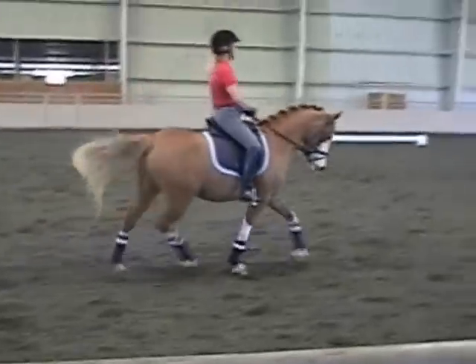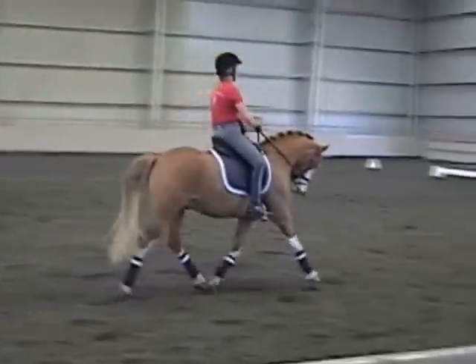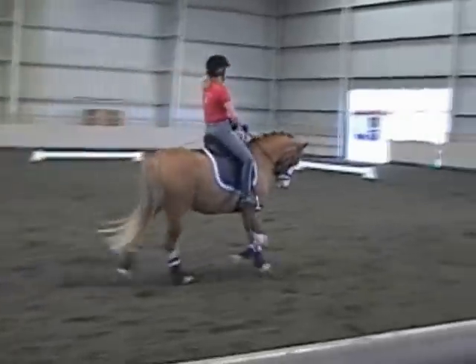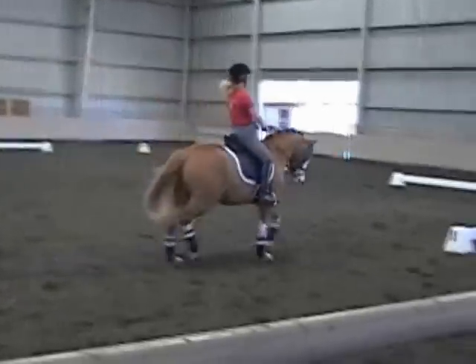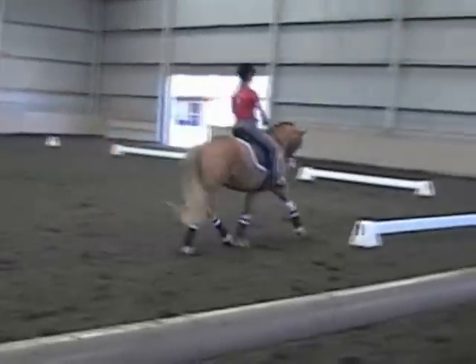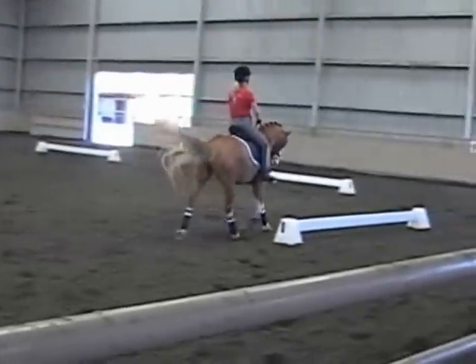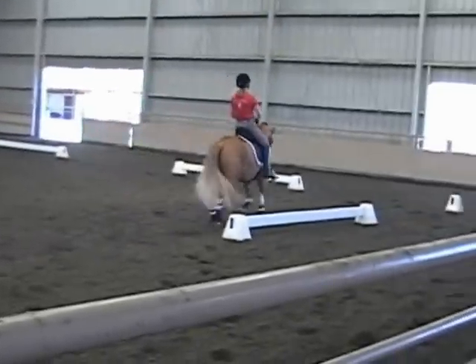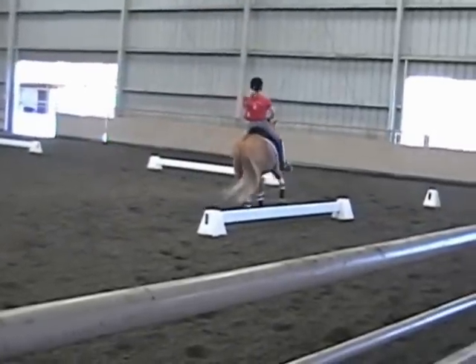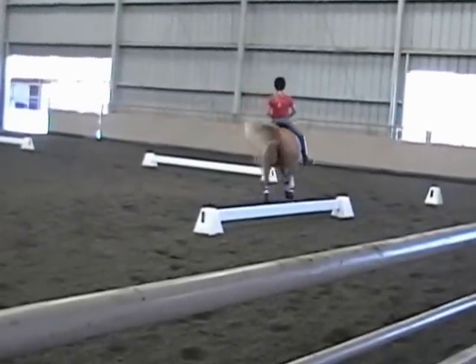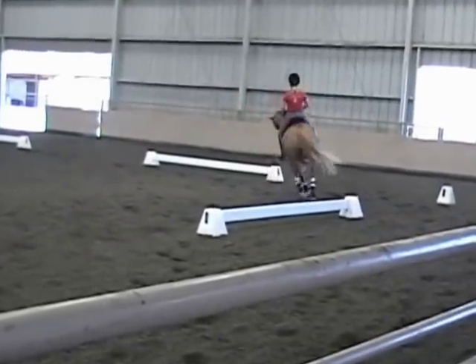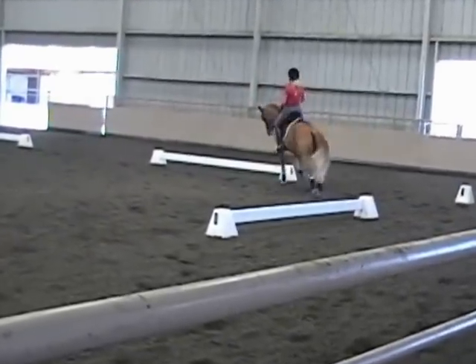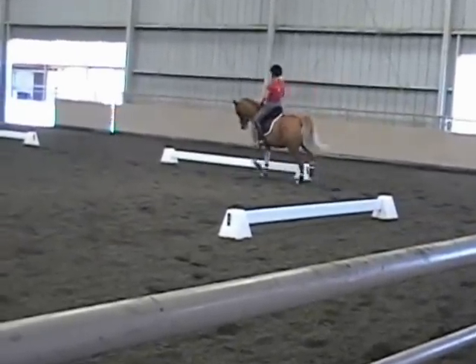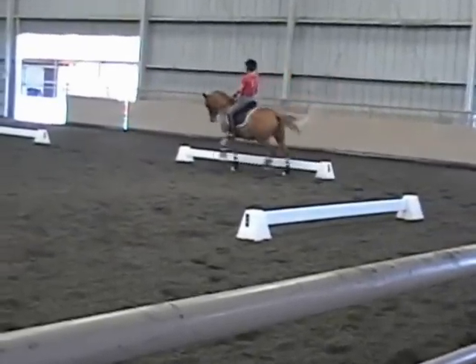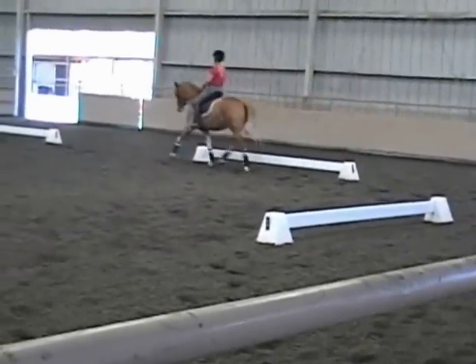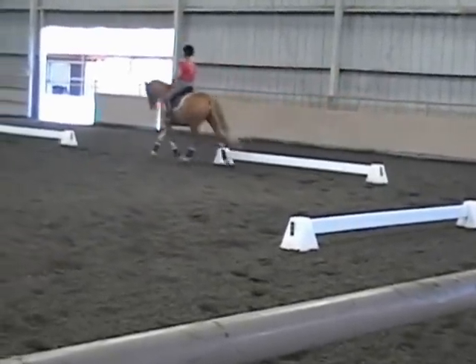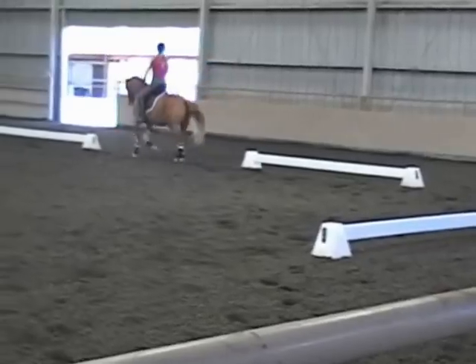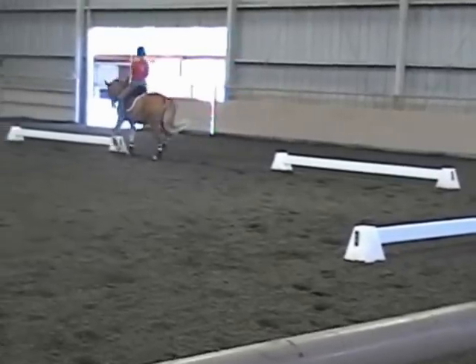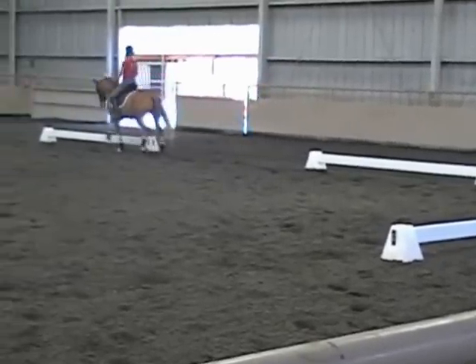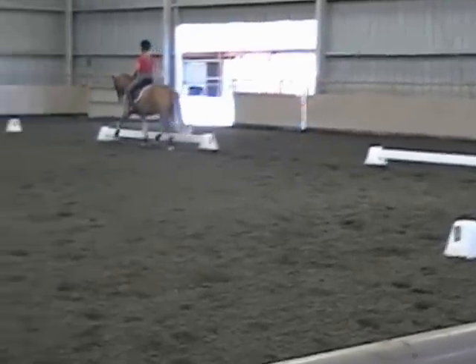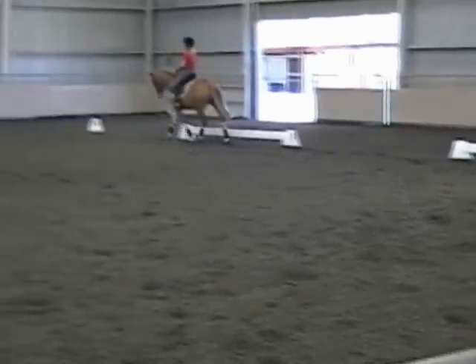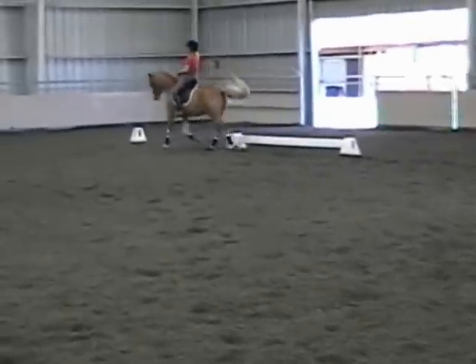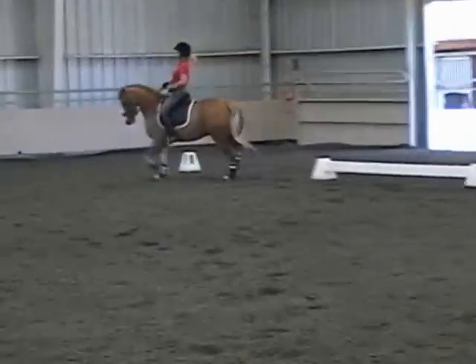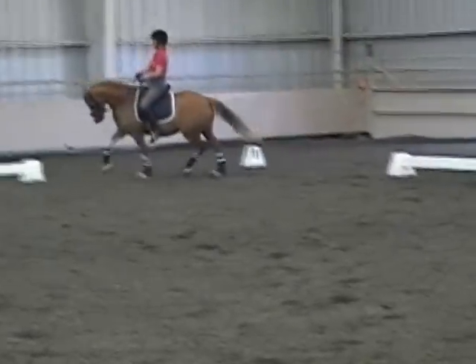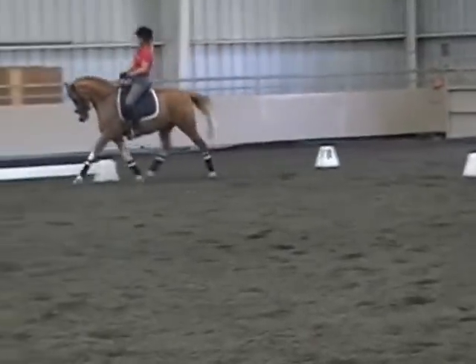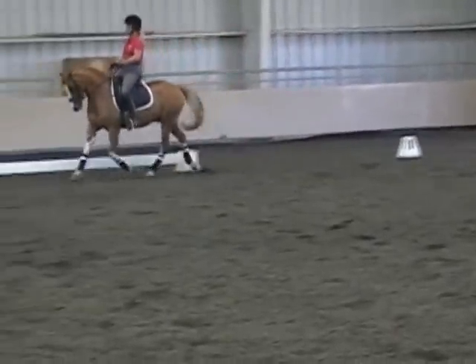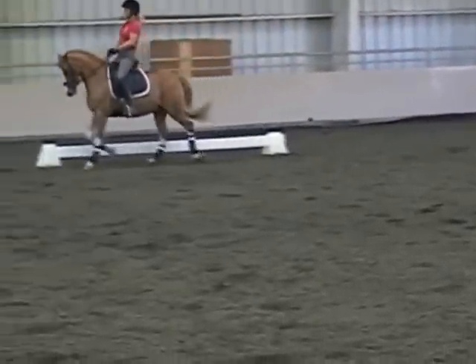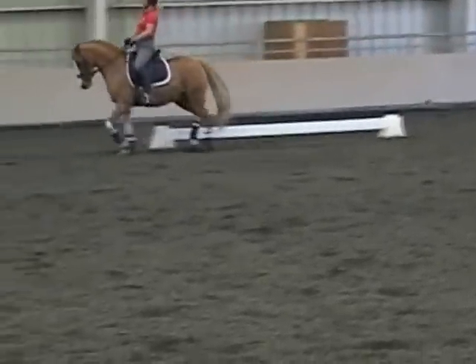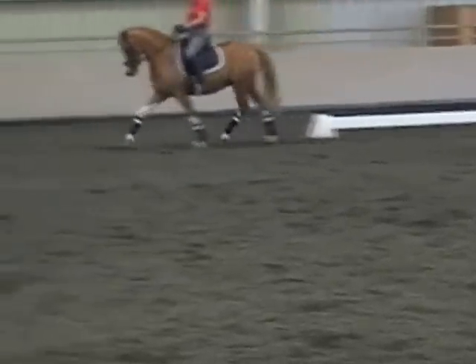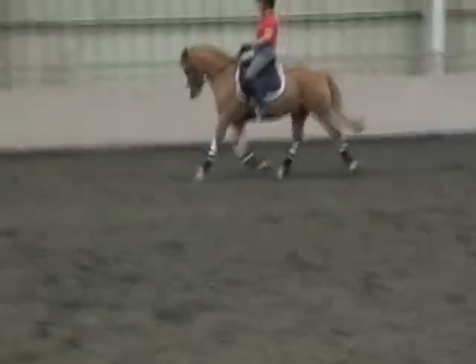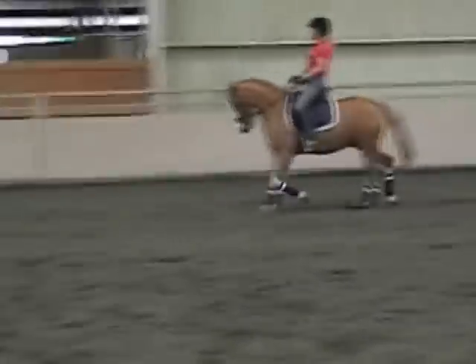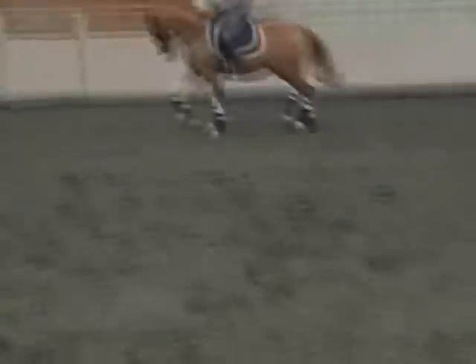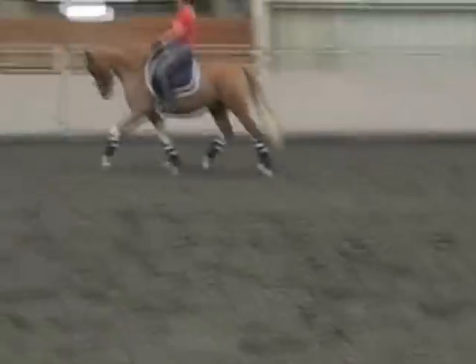And again, quicker behind, half-fold, stronger half-fold, it really comes back. And again, that was better, did you feel that? Beautiful.